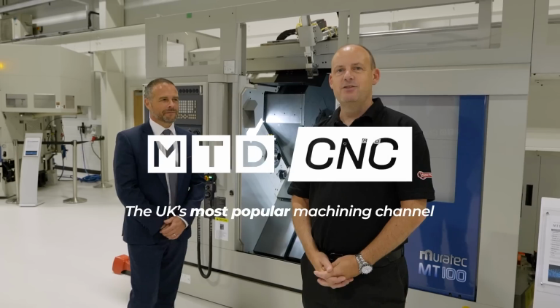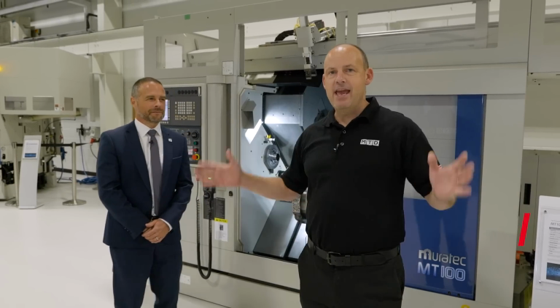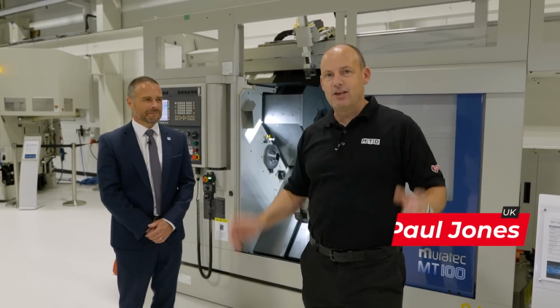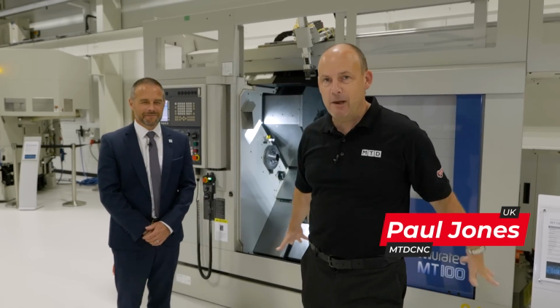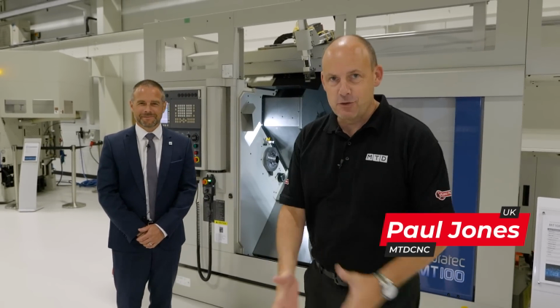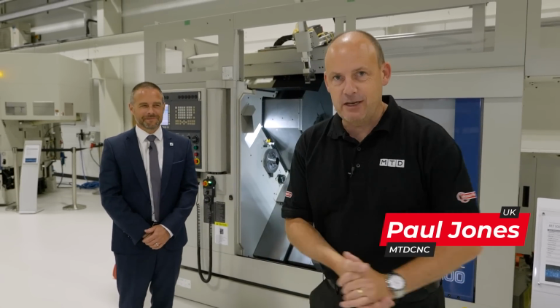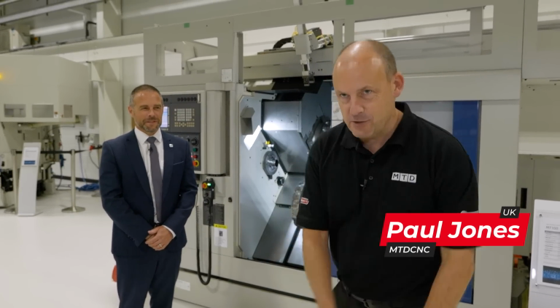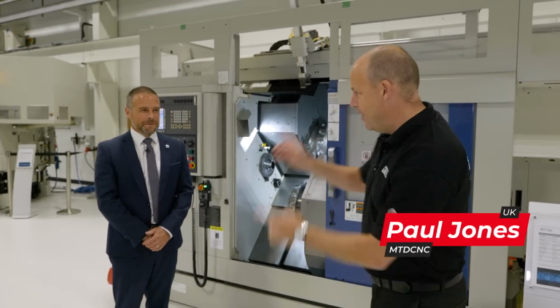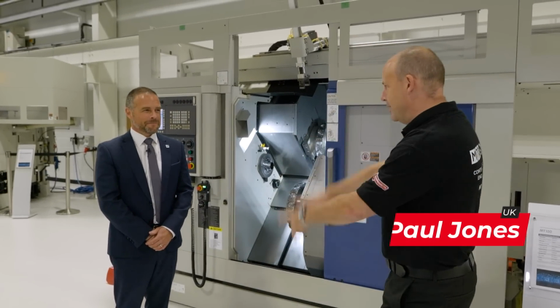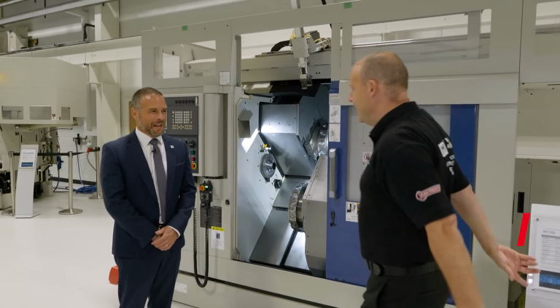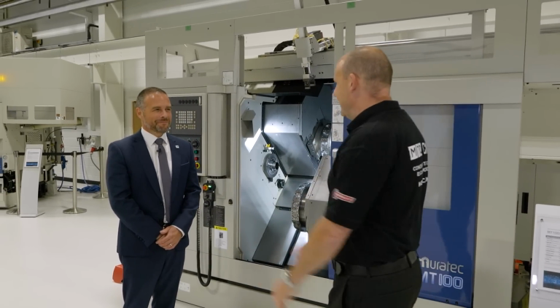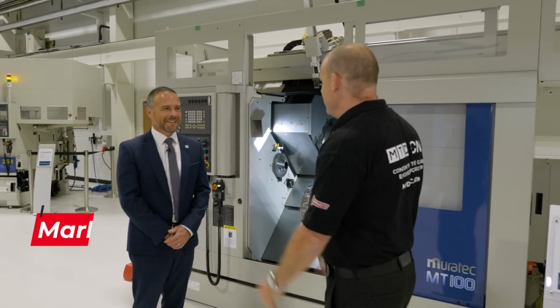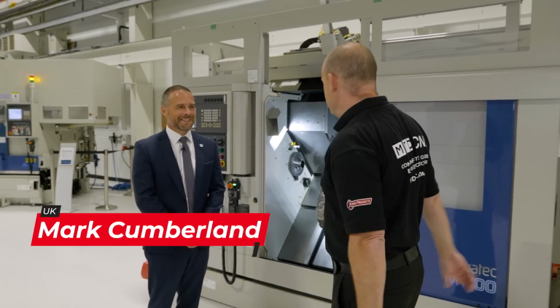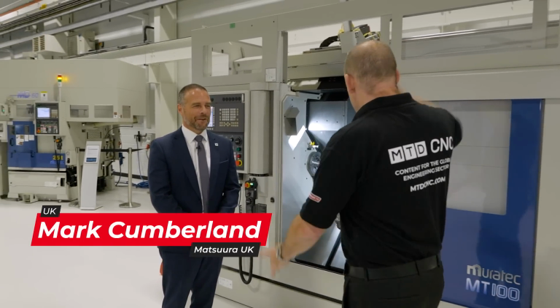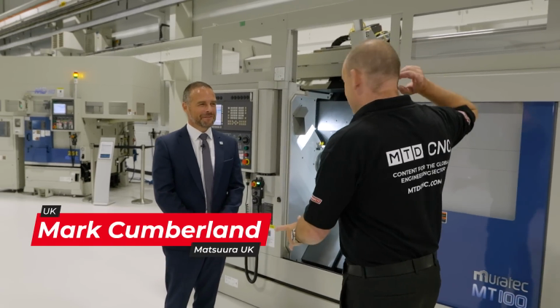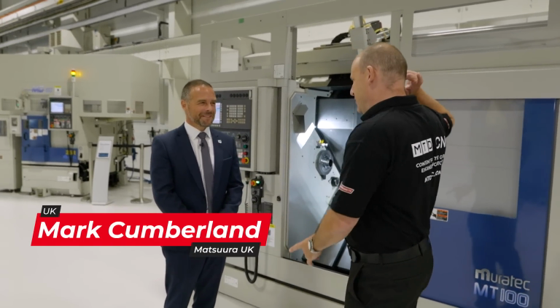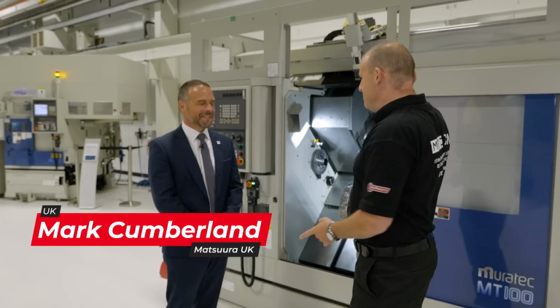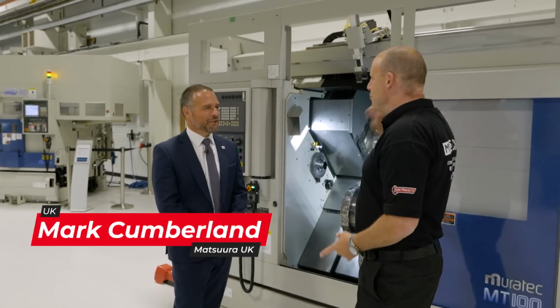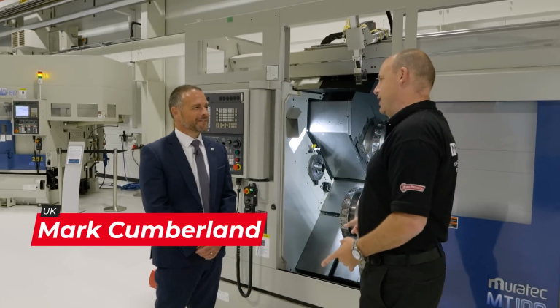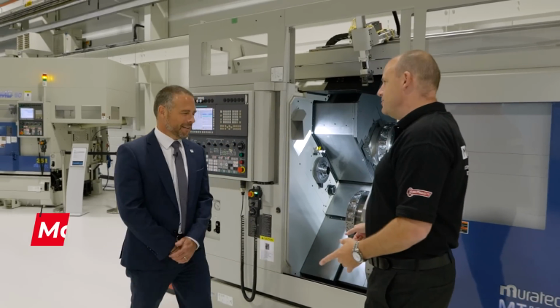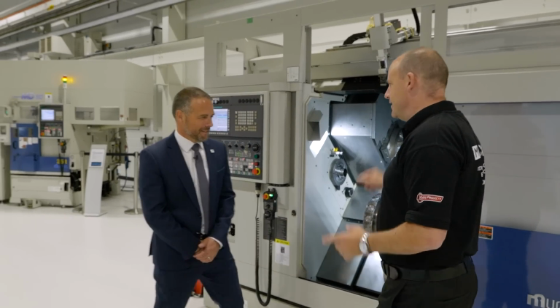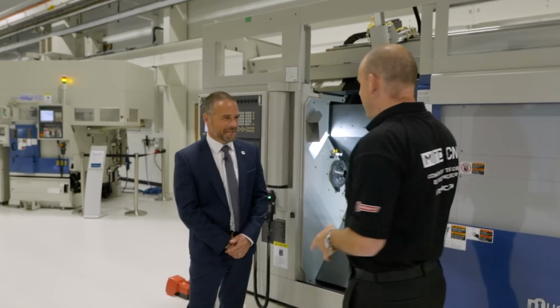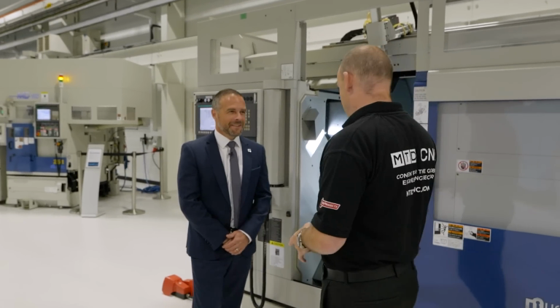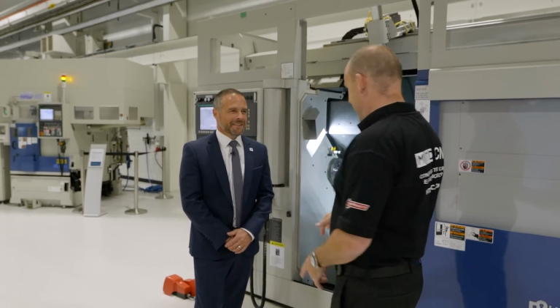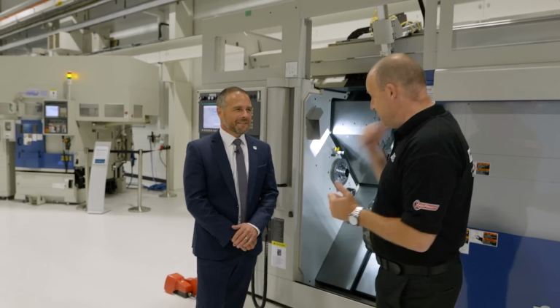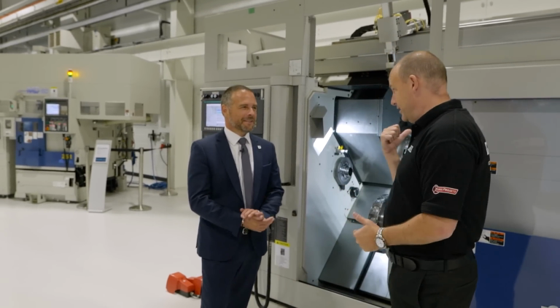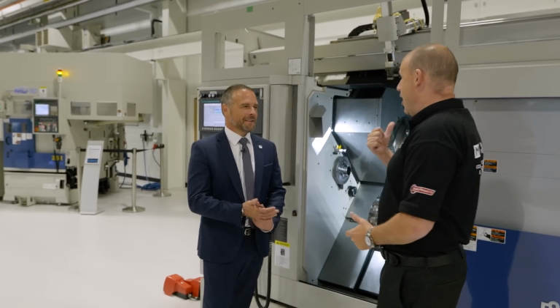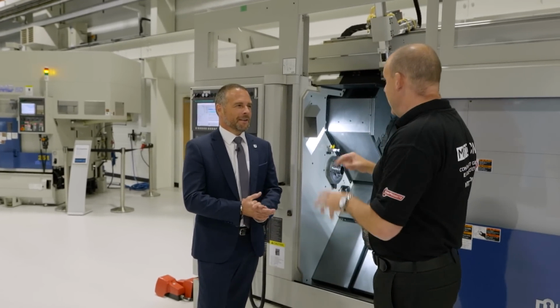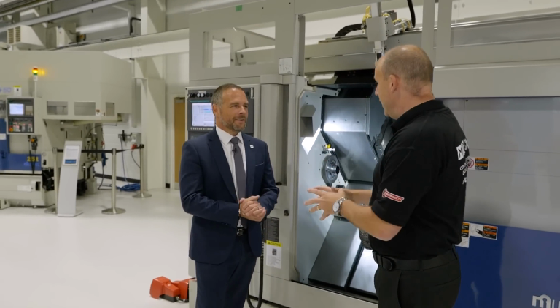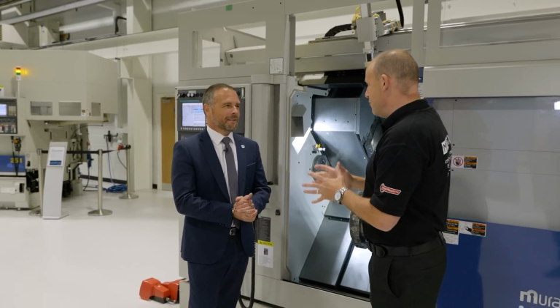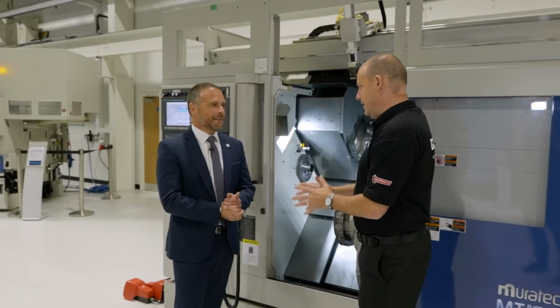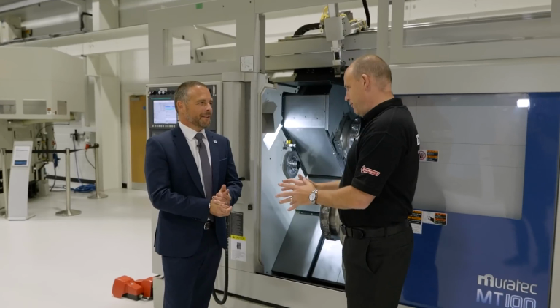We're here in Colville at Matsura's headquarters. I'm with Mark Cumberland. Good morning, Mark — how are you? Very good, thank you. Mark, Murata — these machines are what we're going to talk about today, because these machines are here available for immediate delivery.